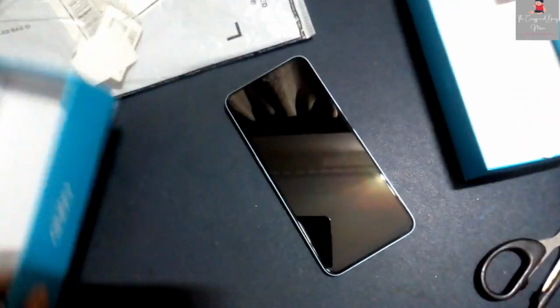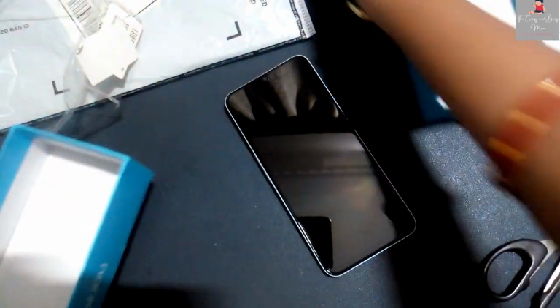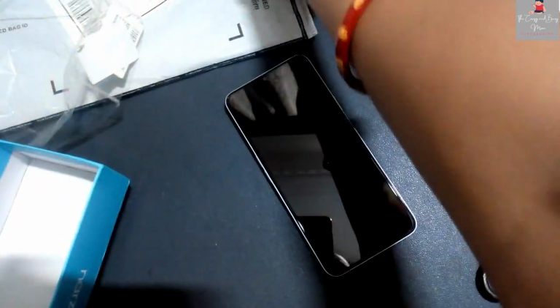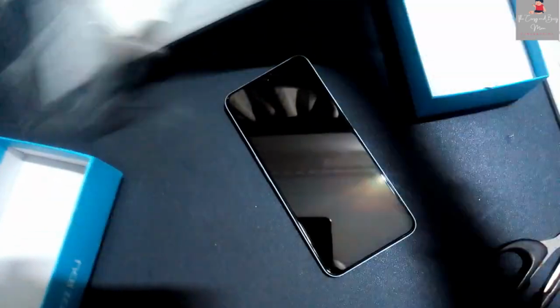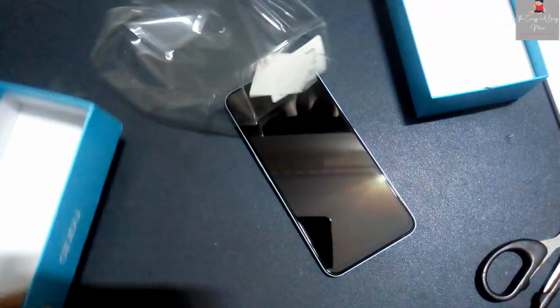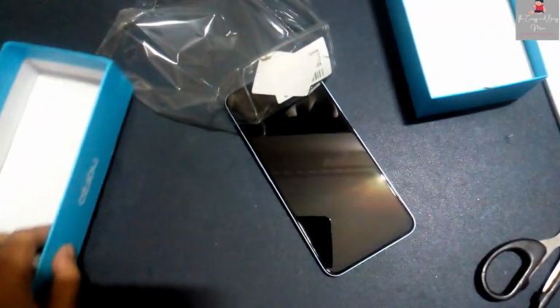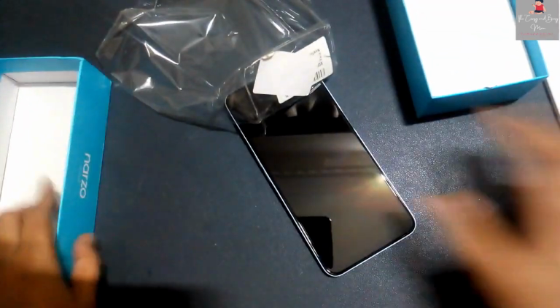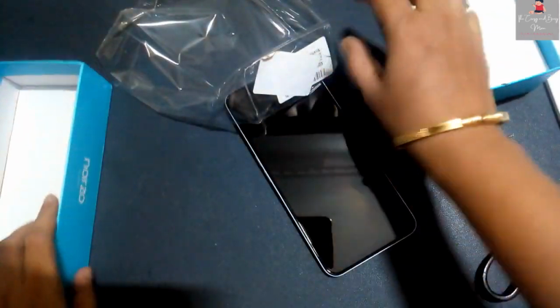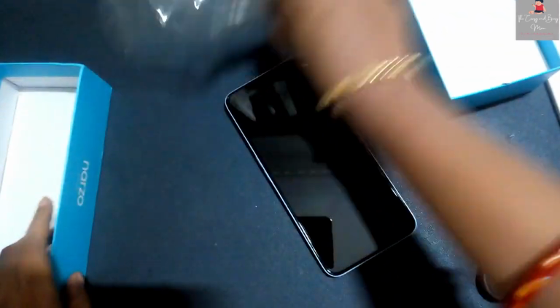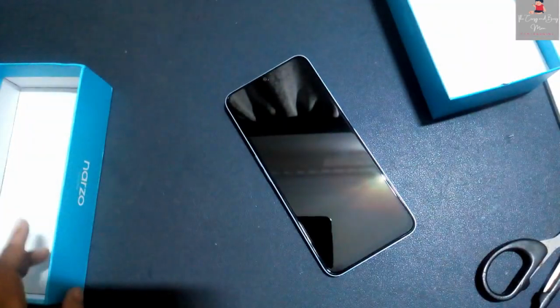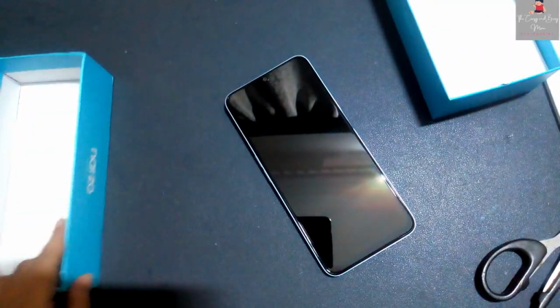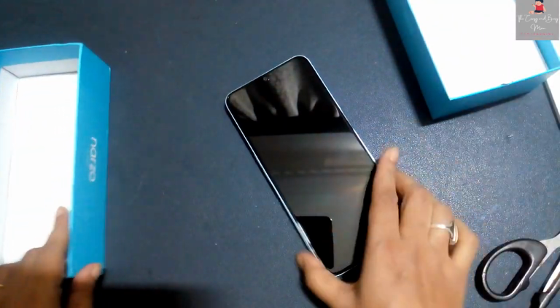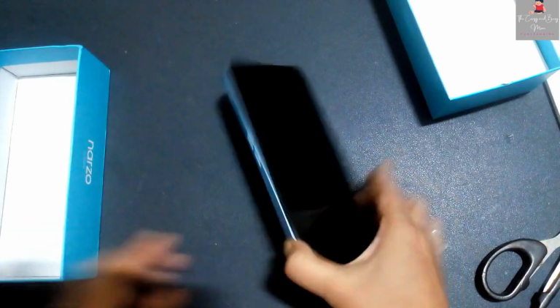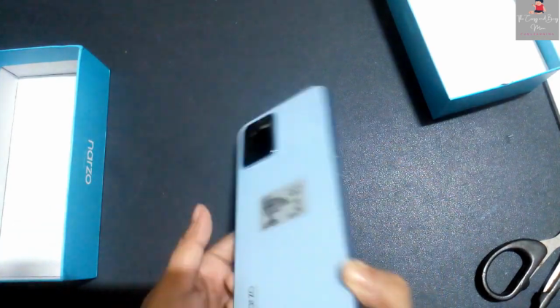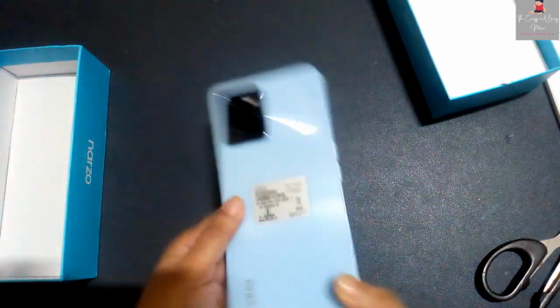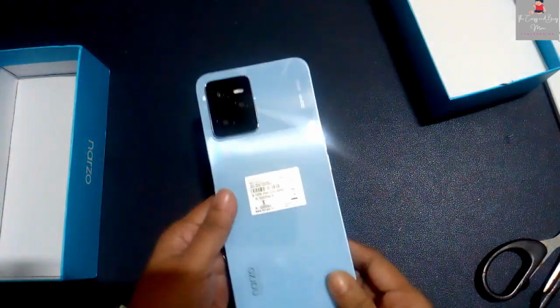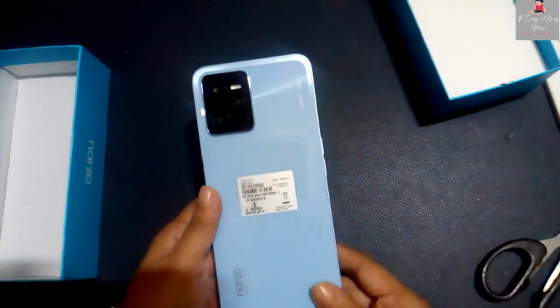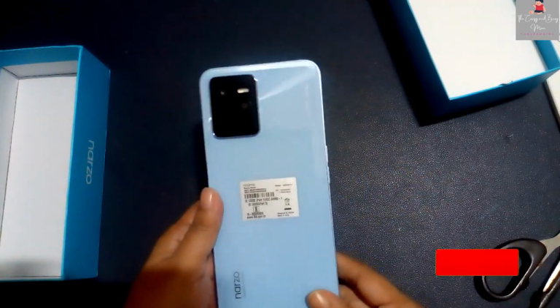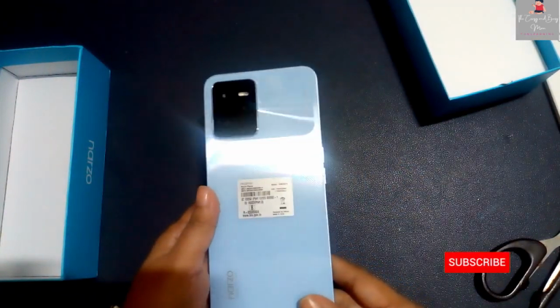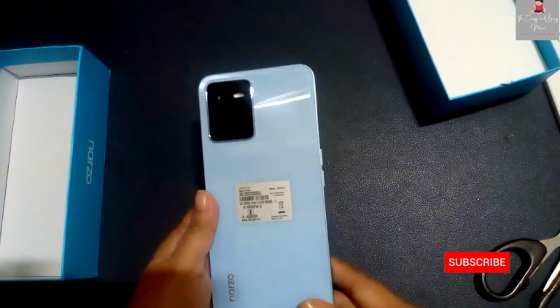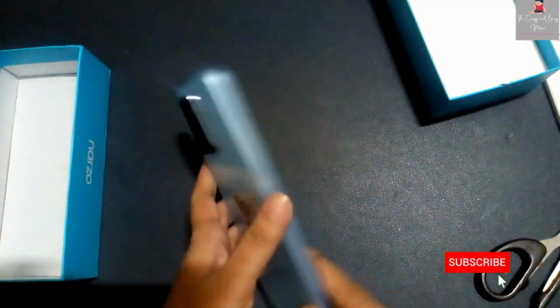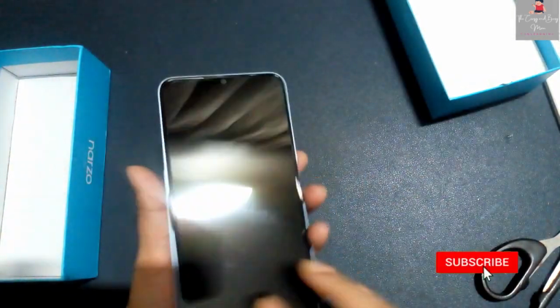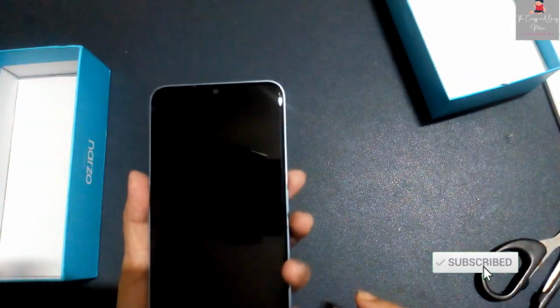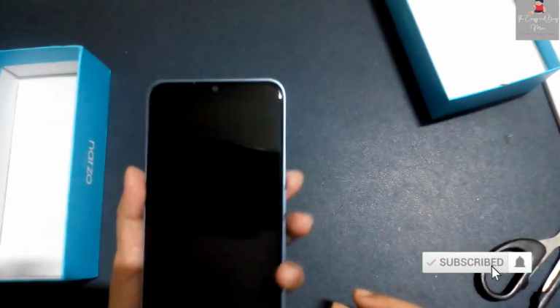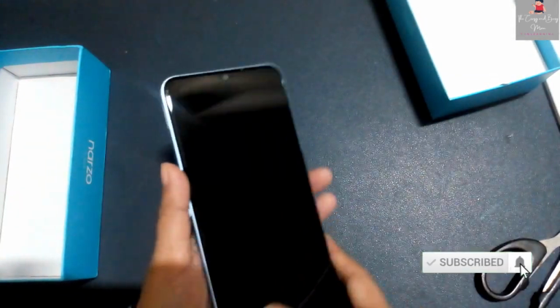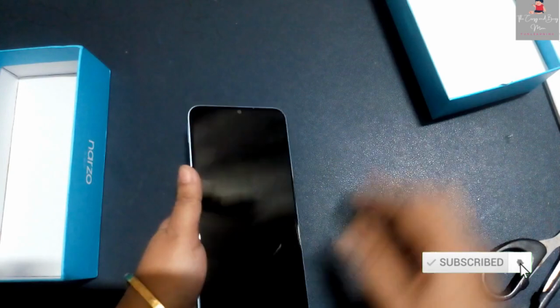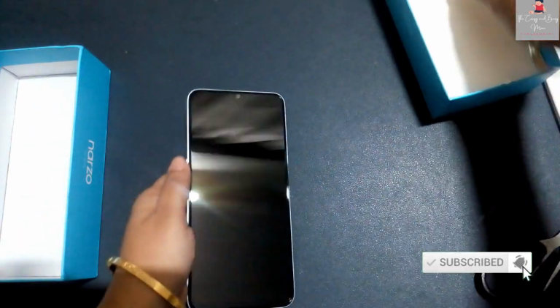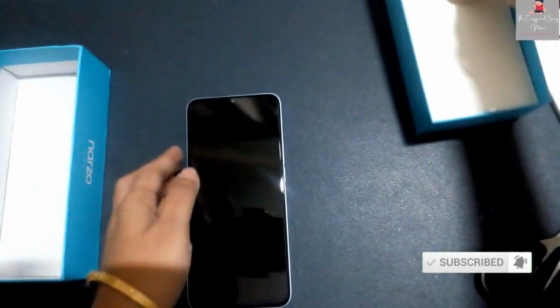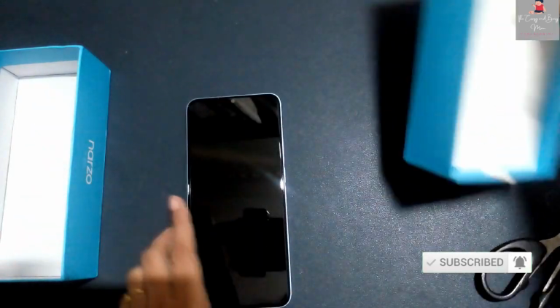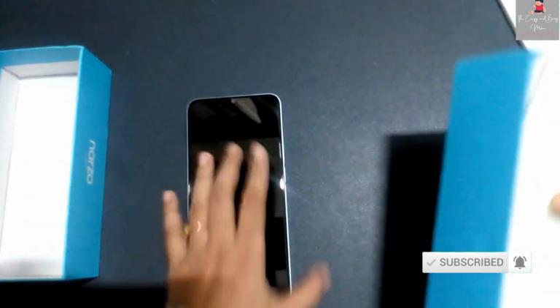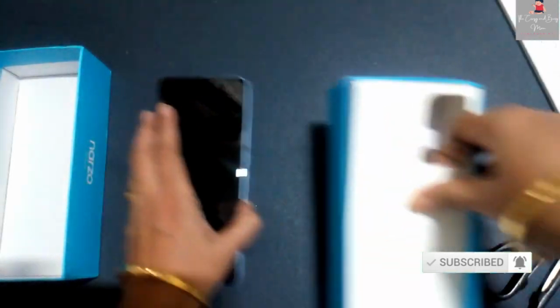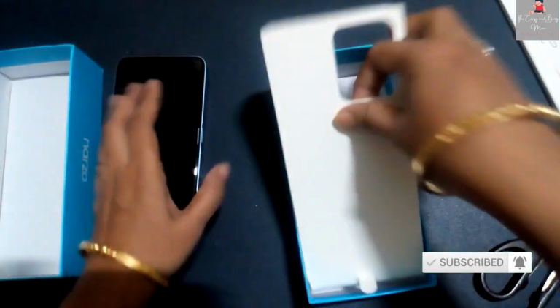It is the latest smartphone, which is inspired from iPhone 13. You can see its flat surface and side body is very flat, with round edges.